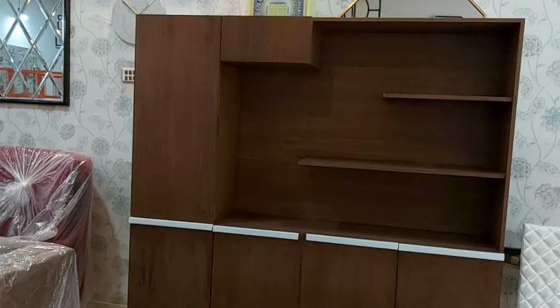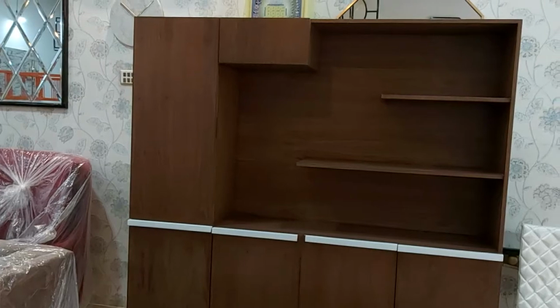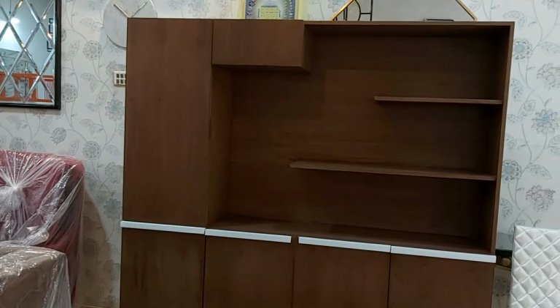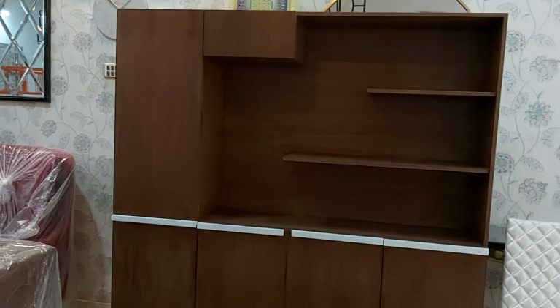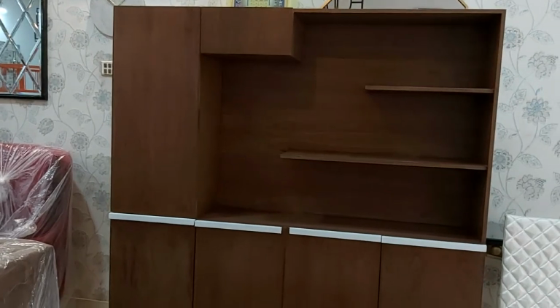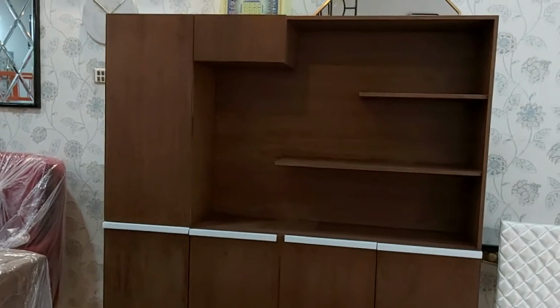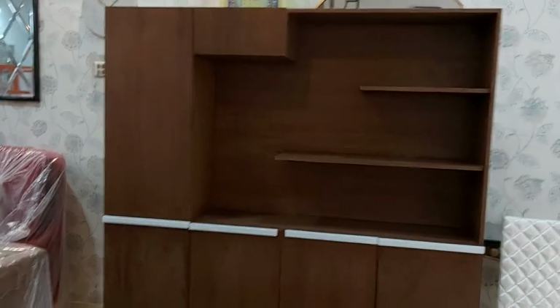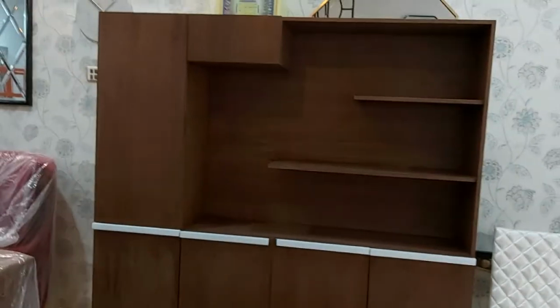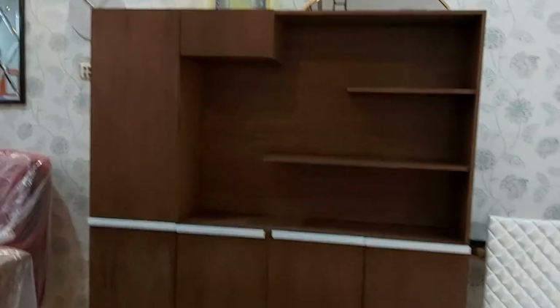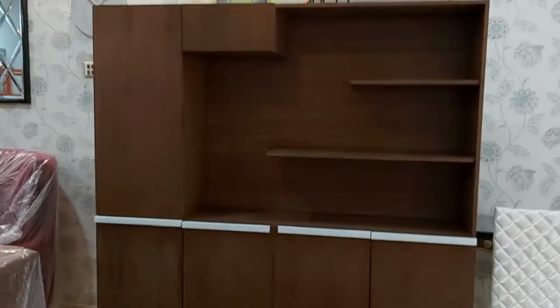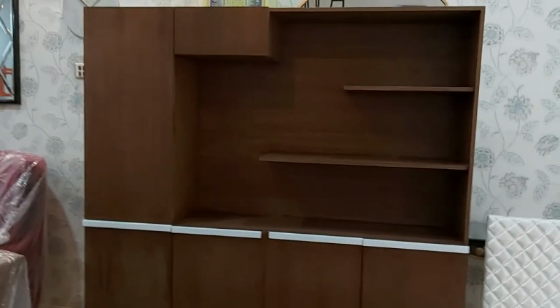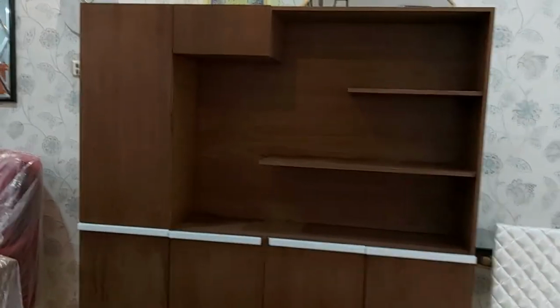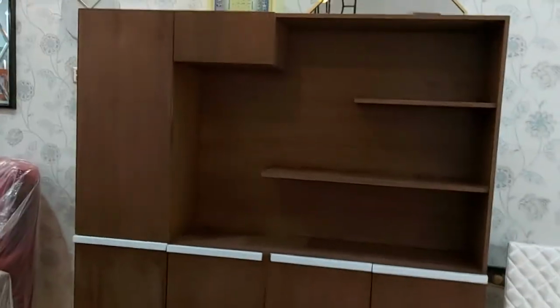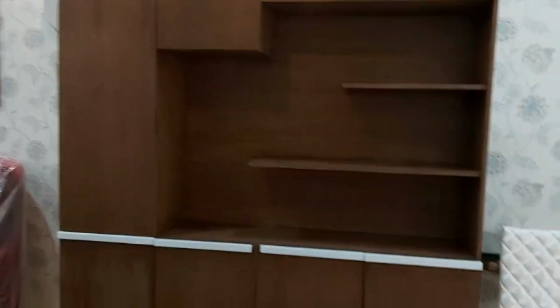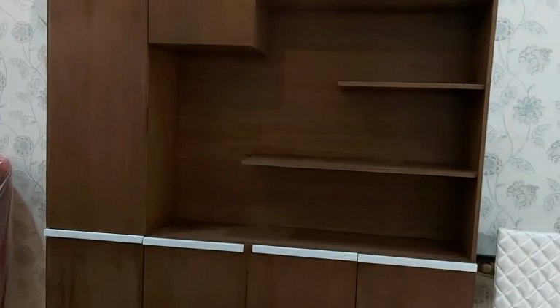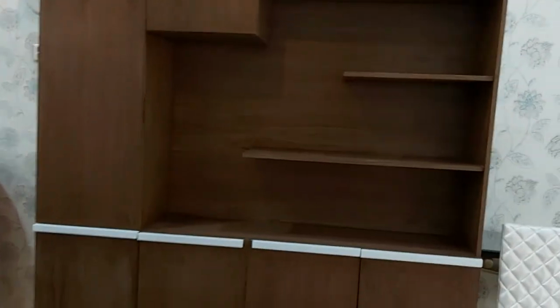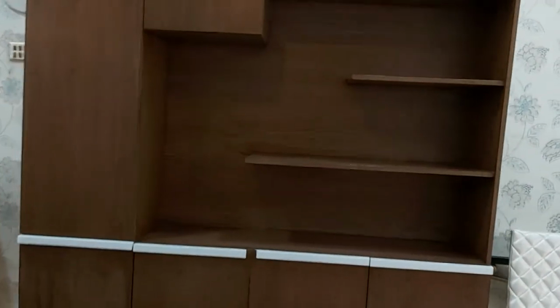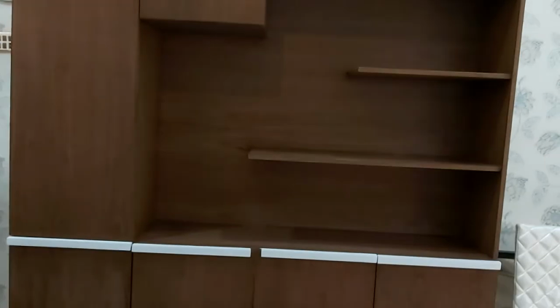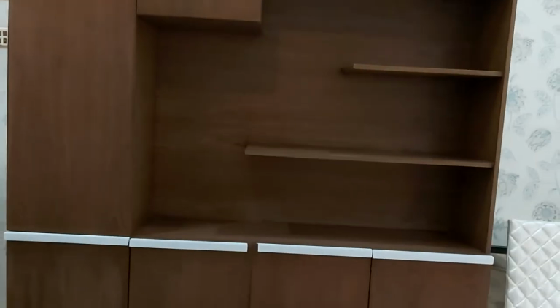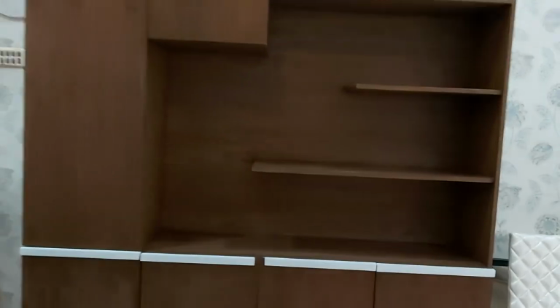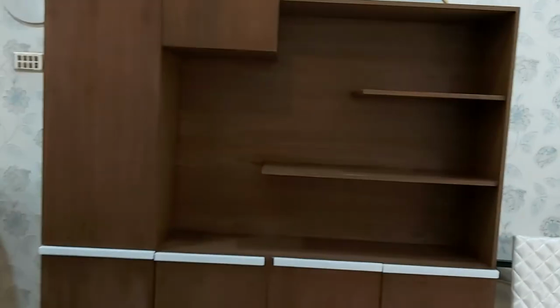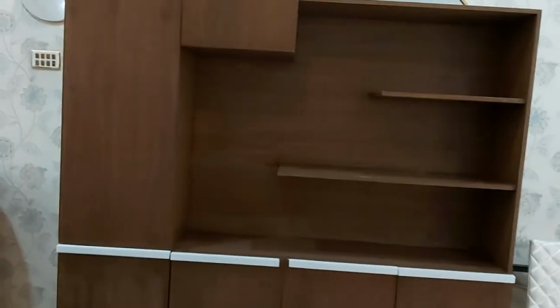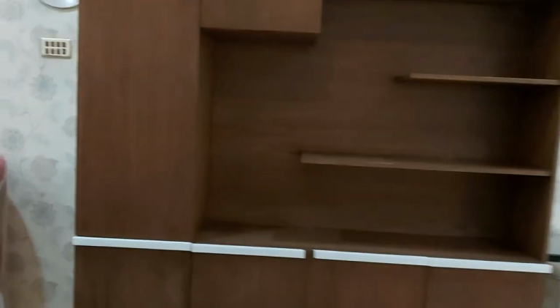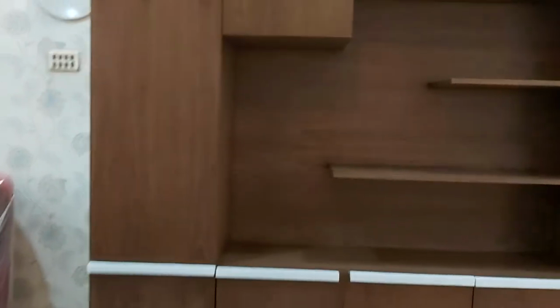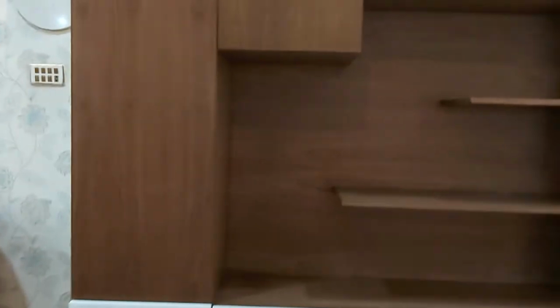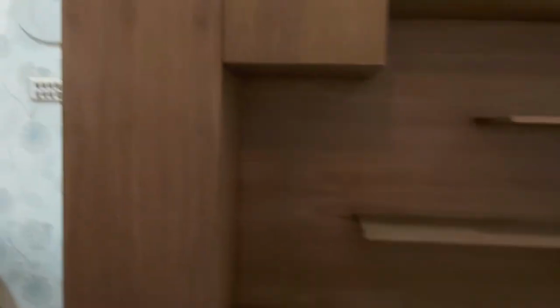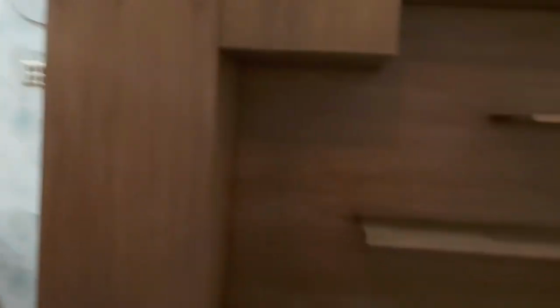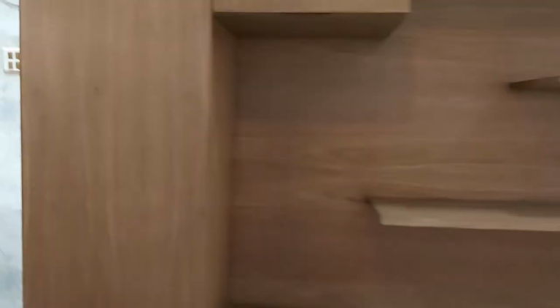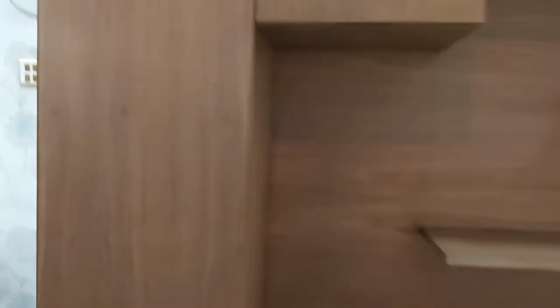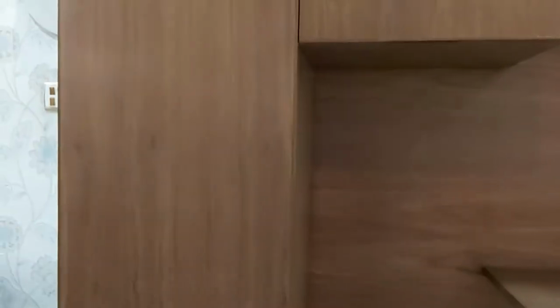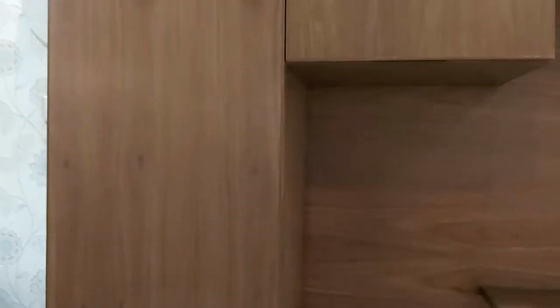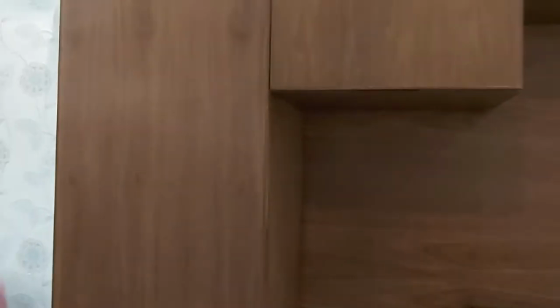Welcome guys, you are watching the iWood channel and today we are showing you the office rack. This is the back side of the office rack, which is customized in walnut wood.